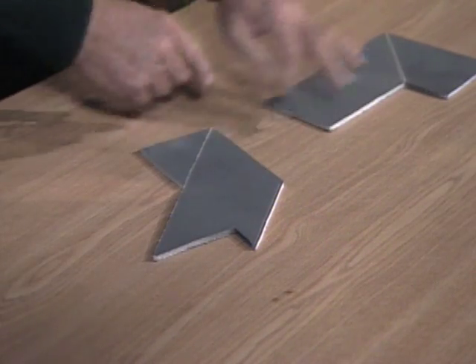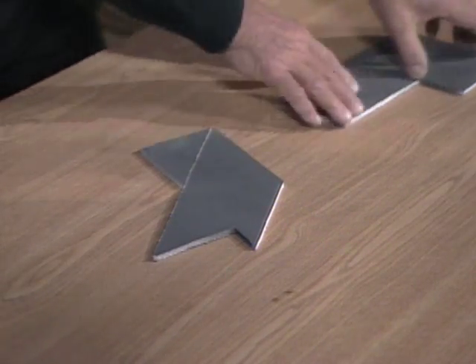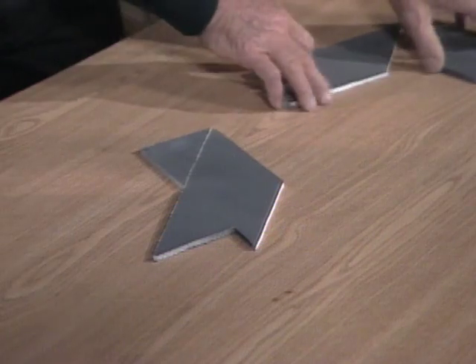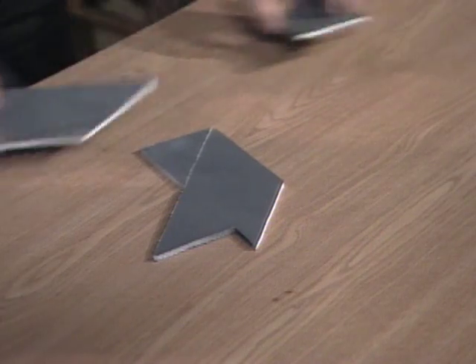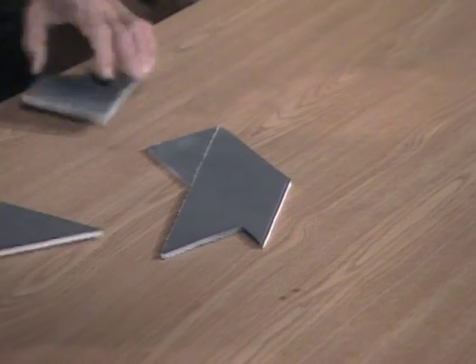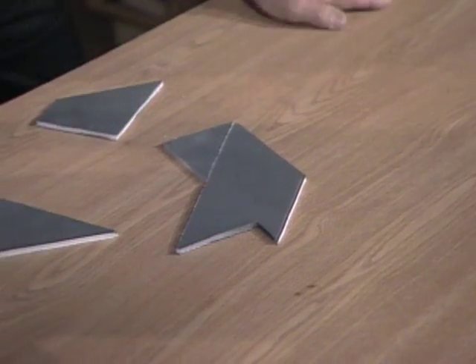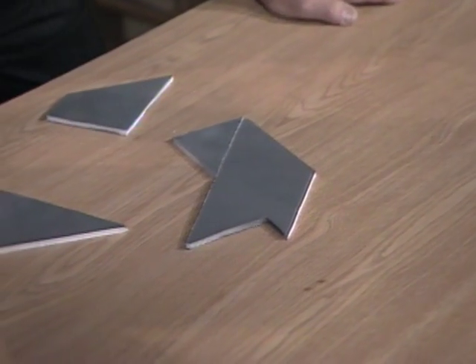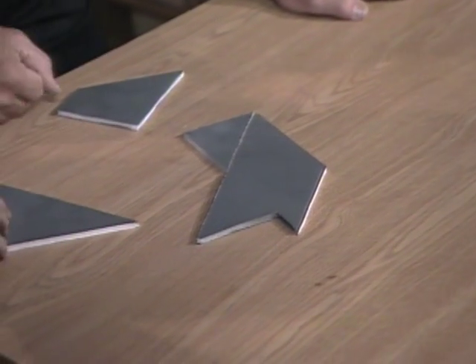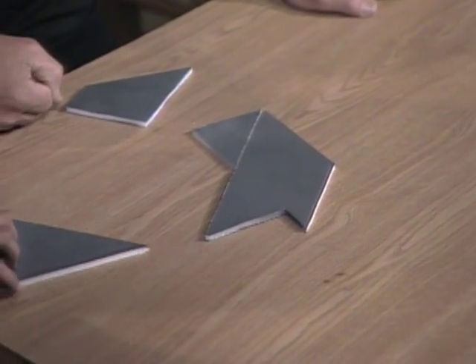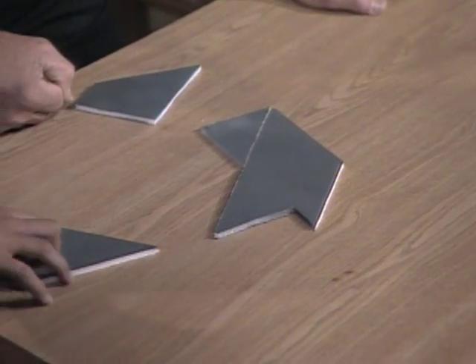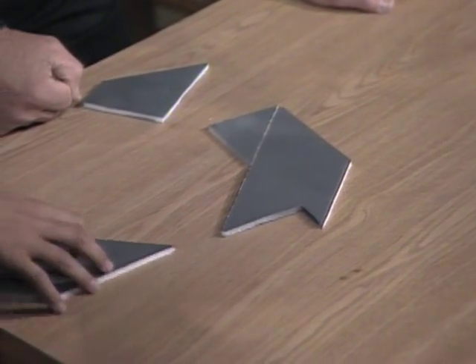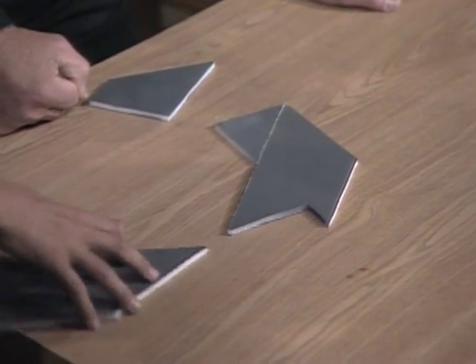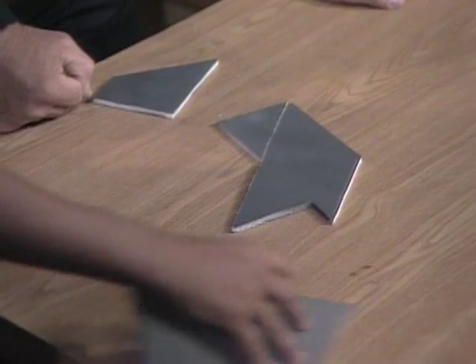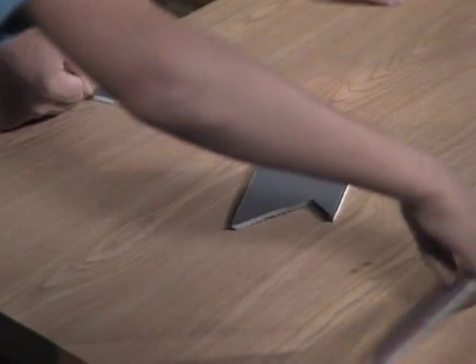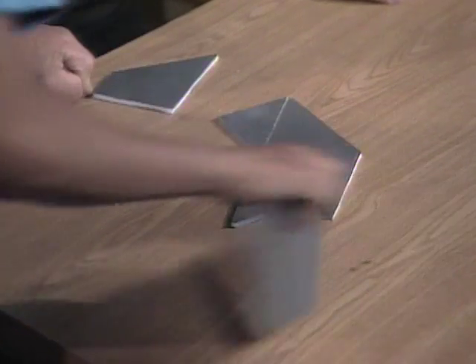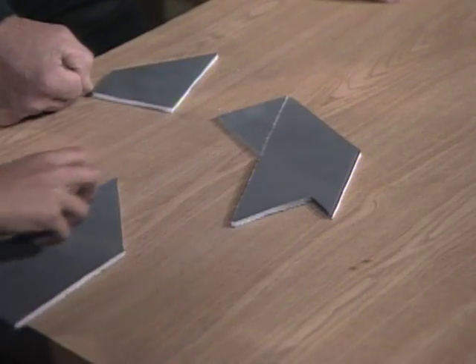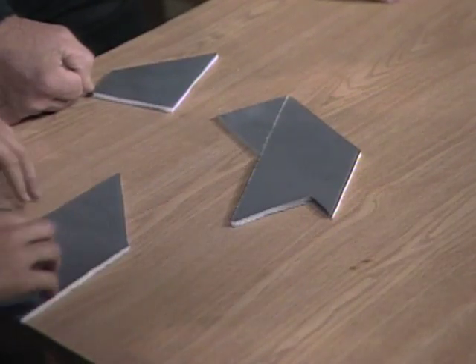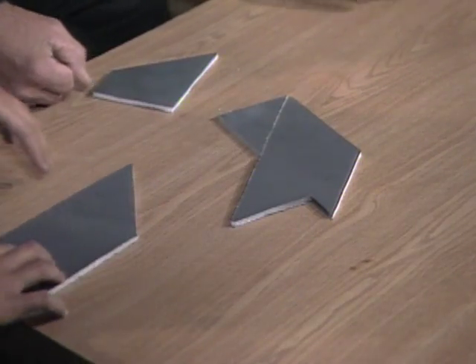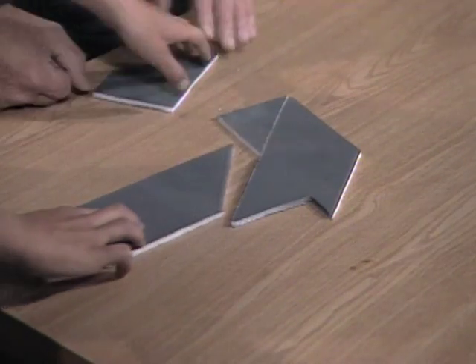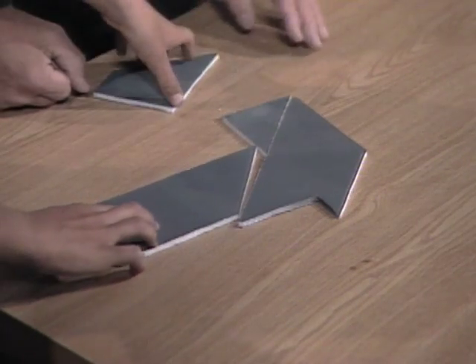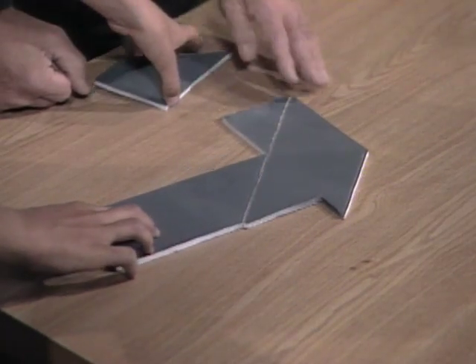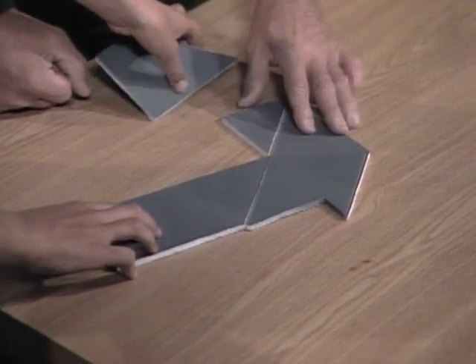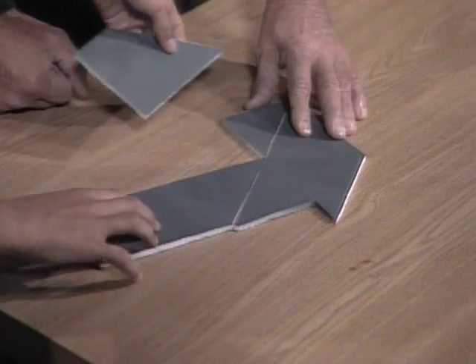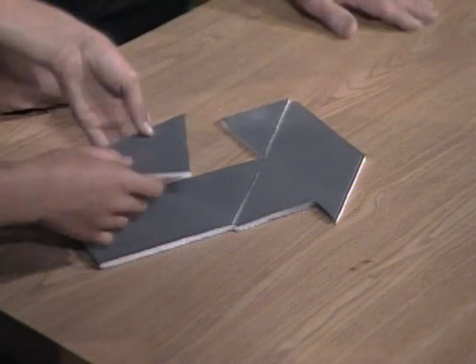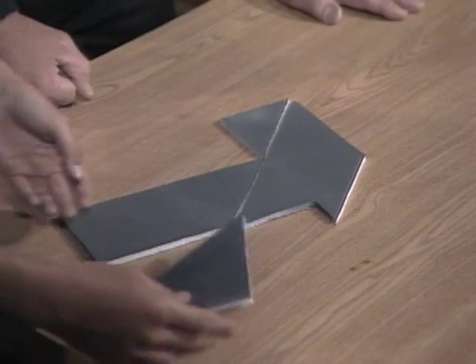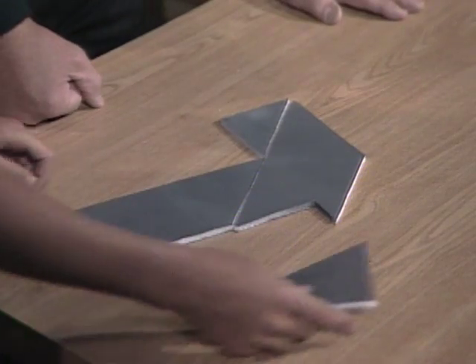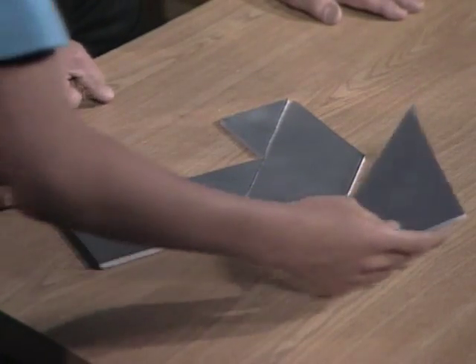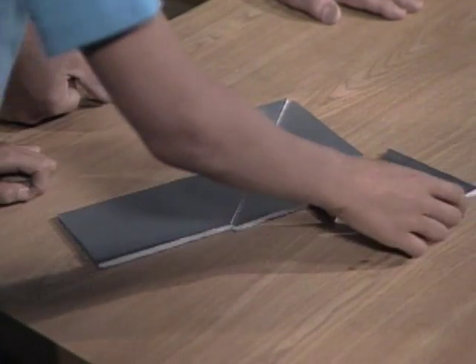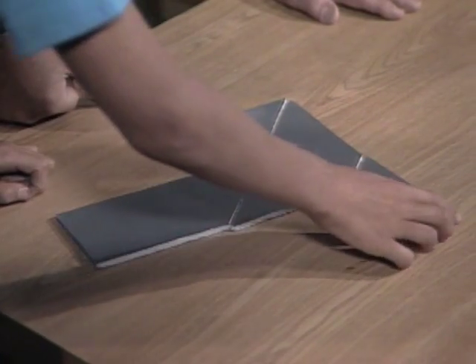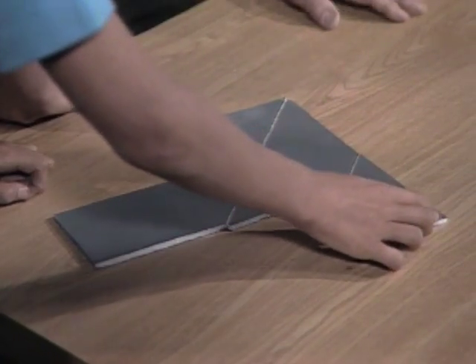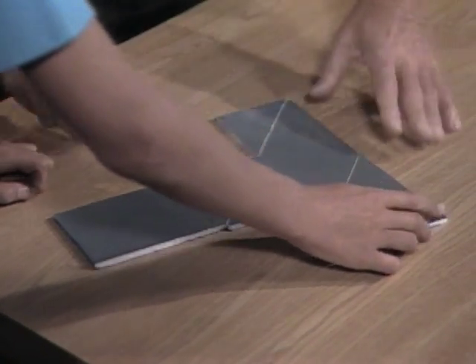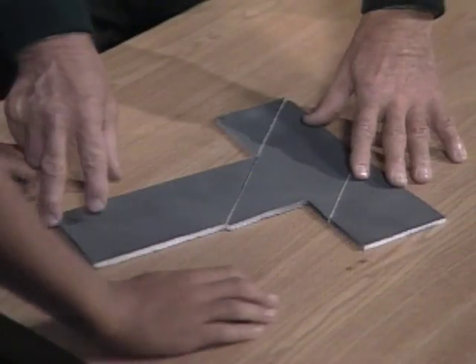So what do you do with these pieces? Like this? That's it, exactly. Oh, and the T. Yeah, right. There's the T.